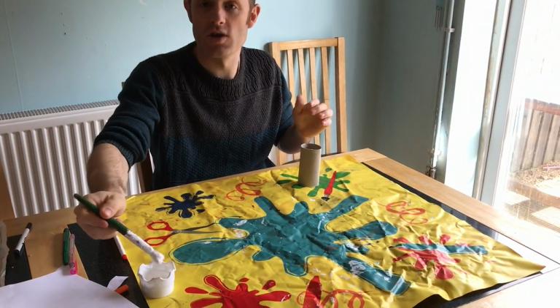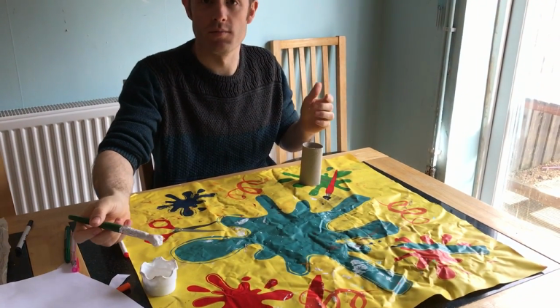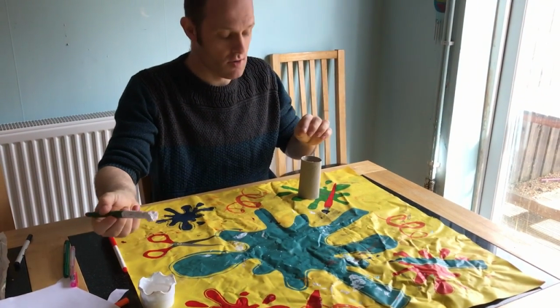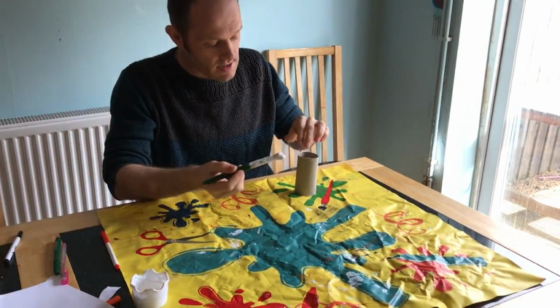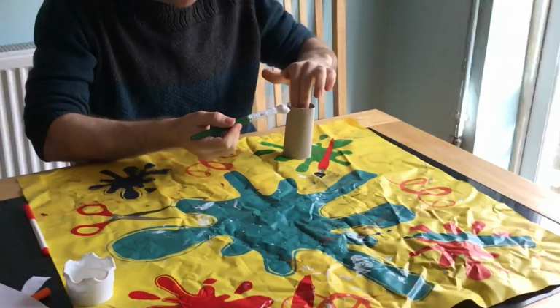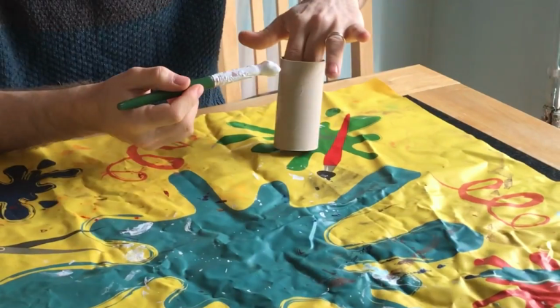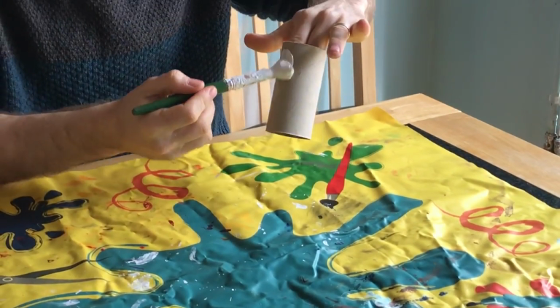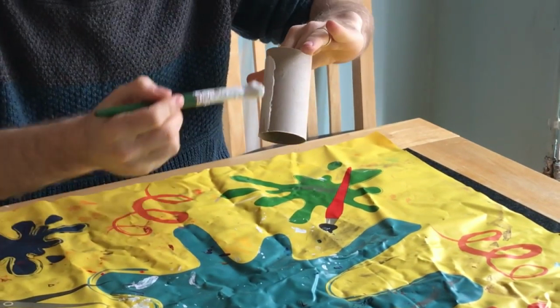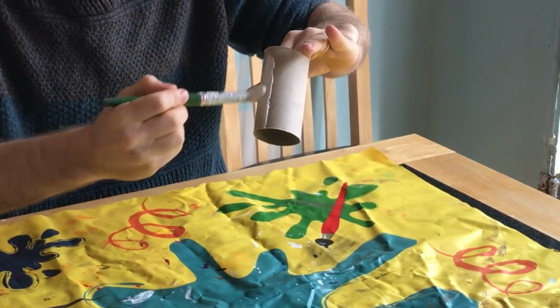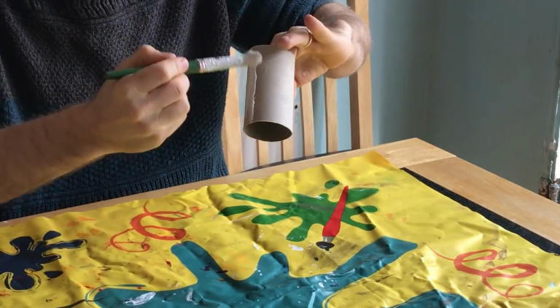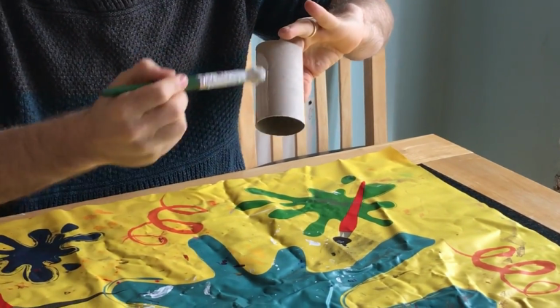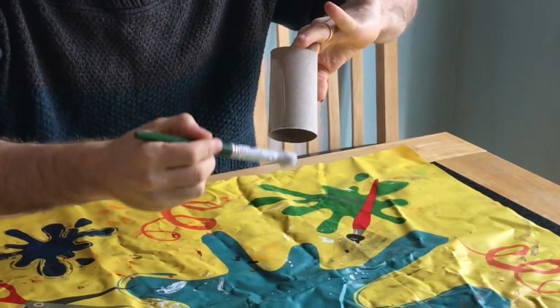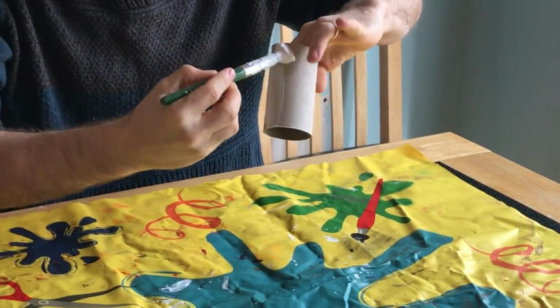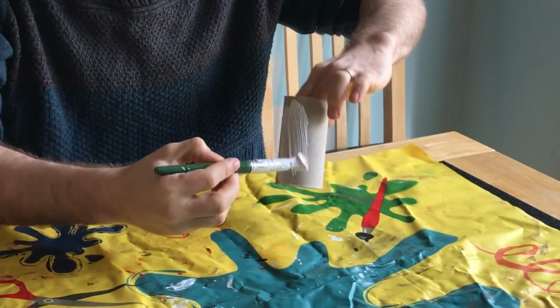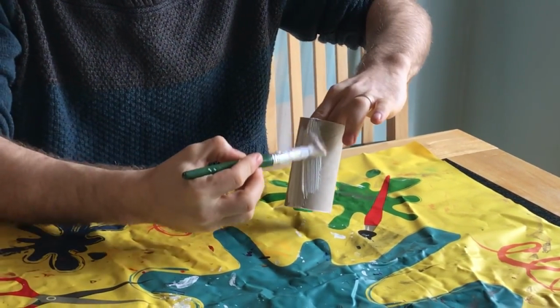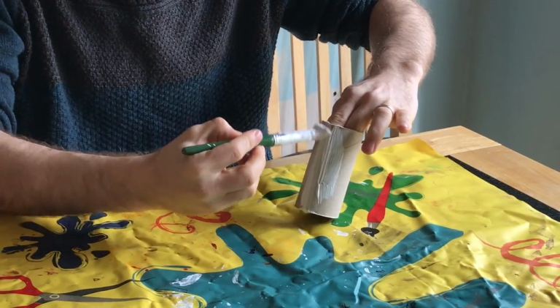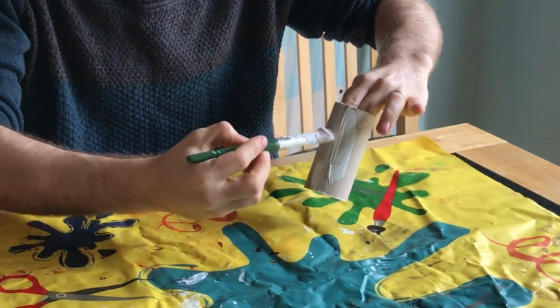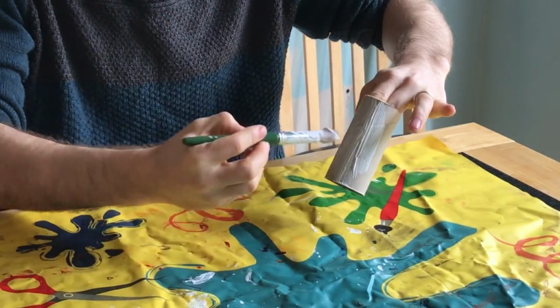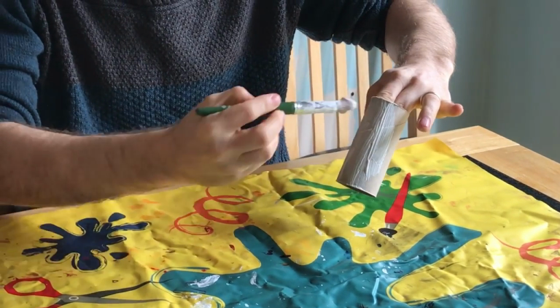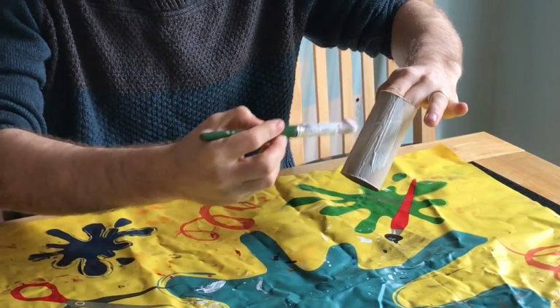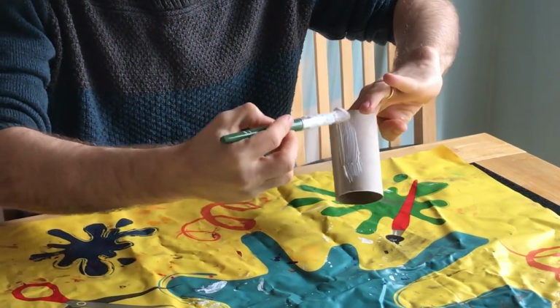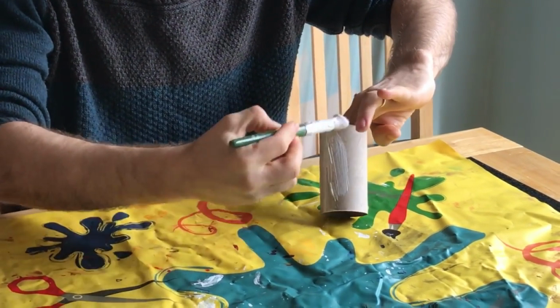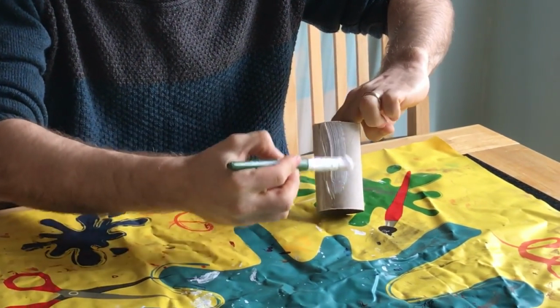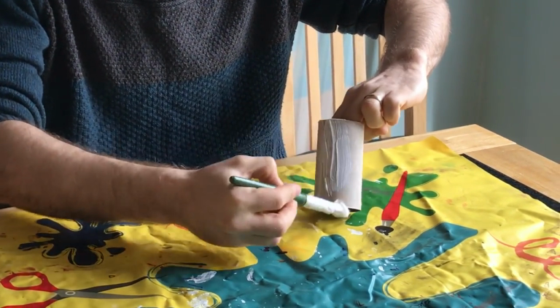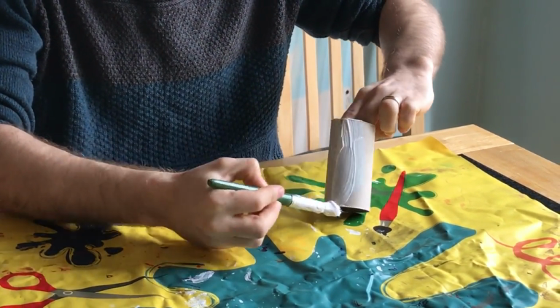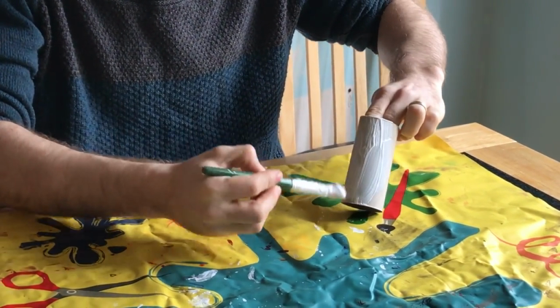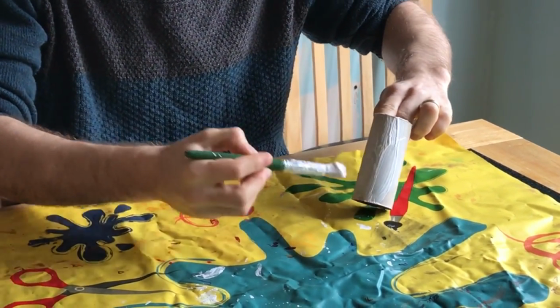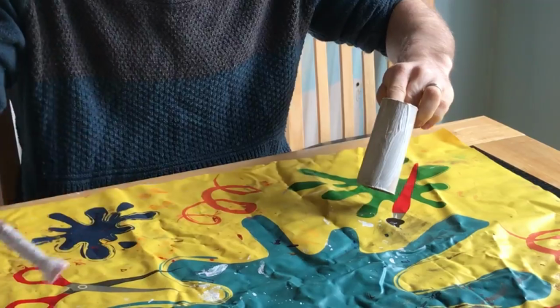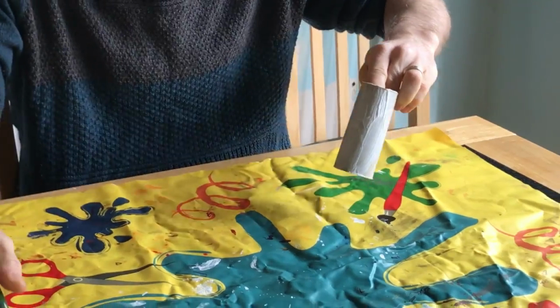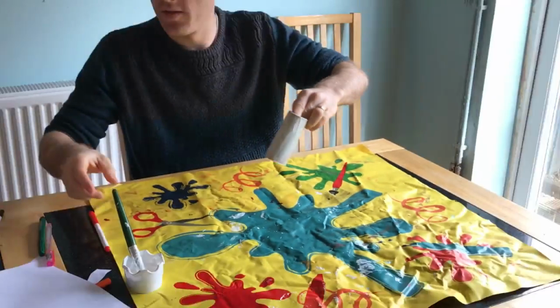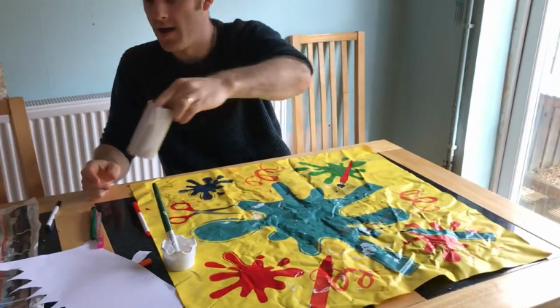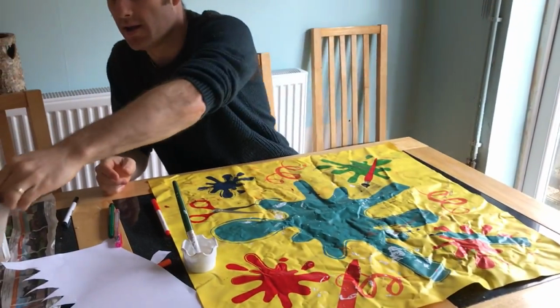First thing I'm going to do is I'm going to paint my rabbit. So I'm painting that right now — I'm going to paint it all over. But here's one that I made earlier.